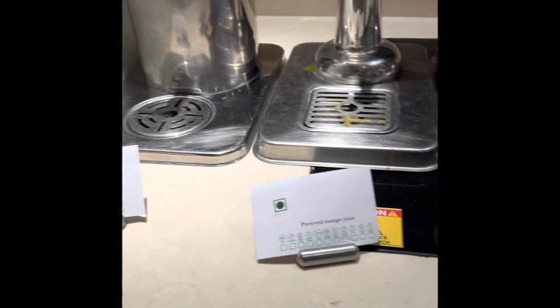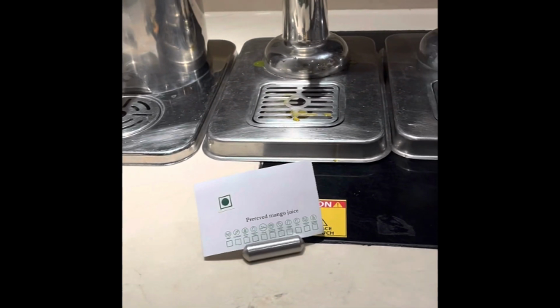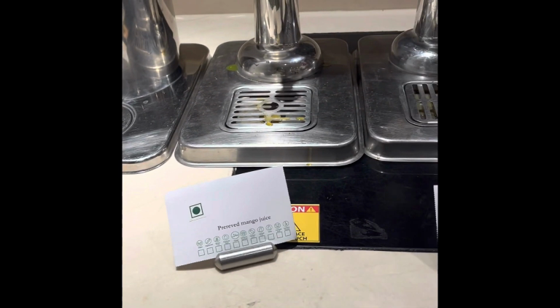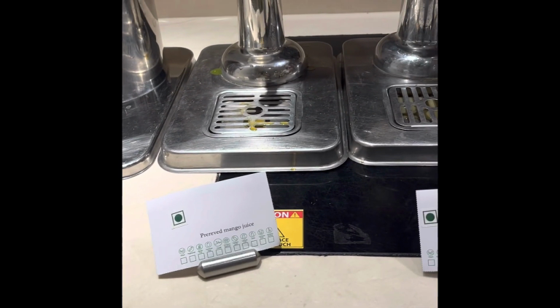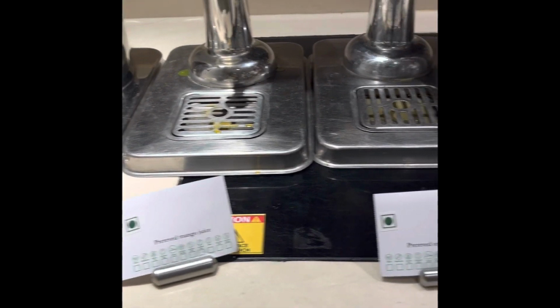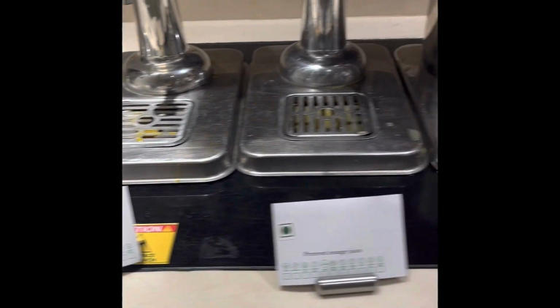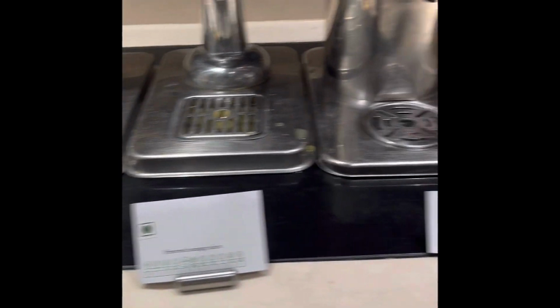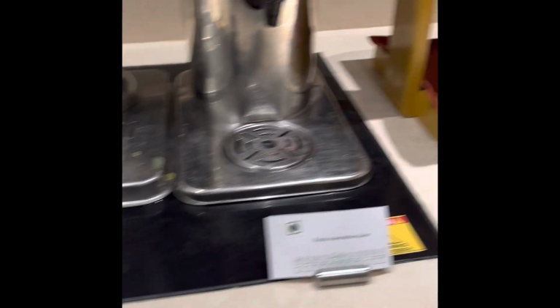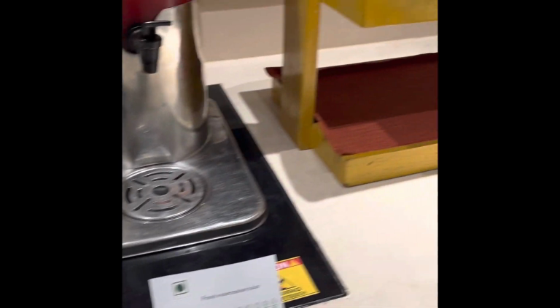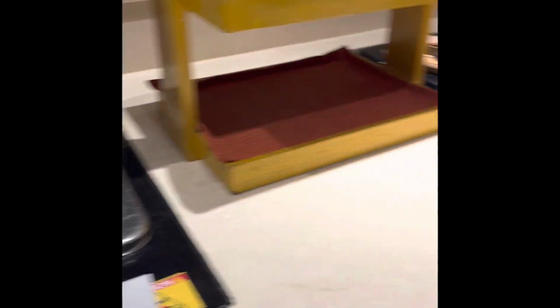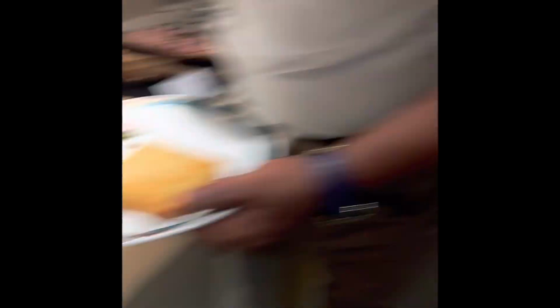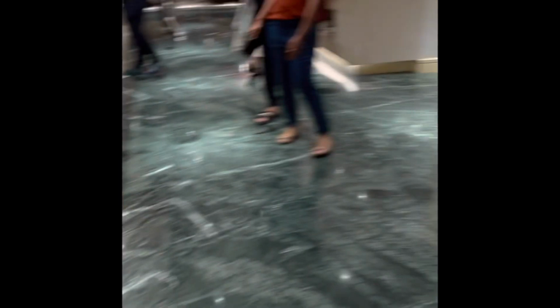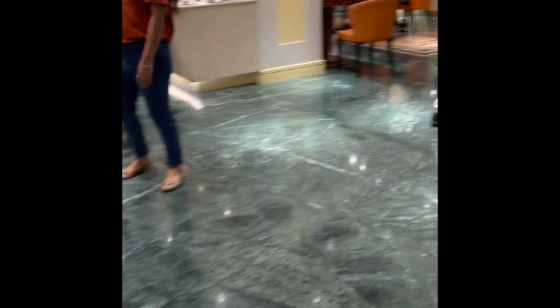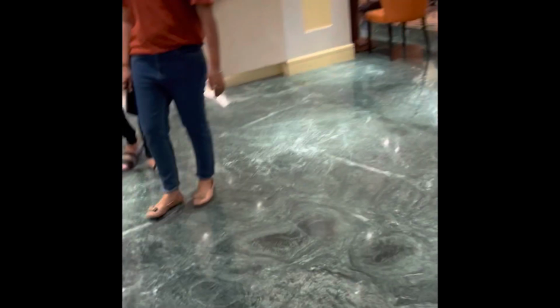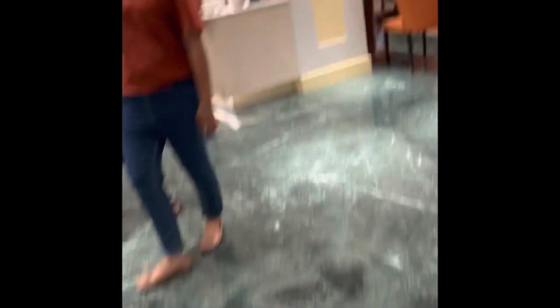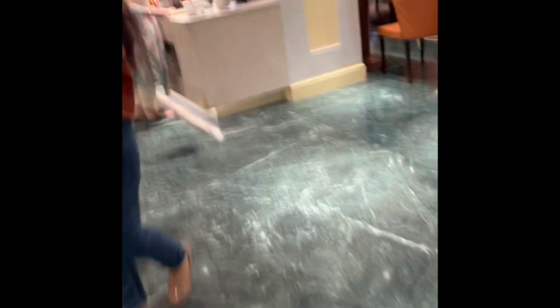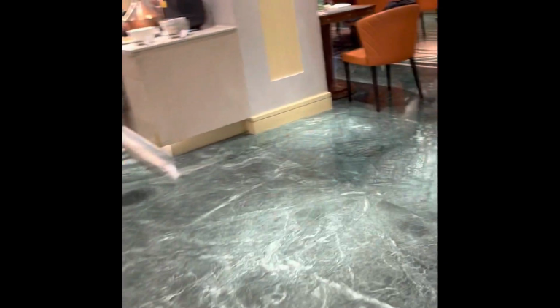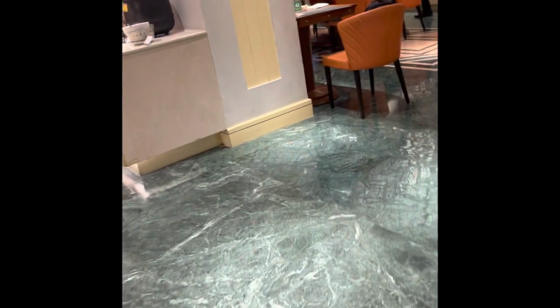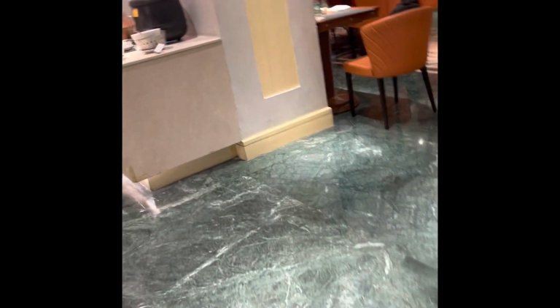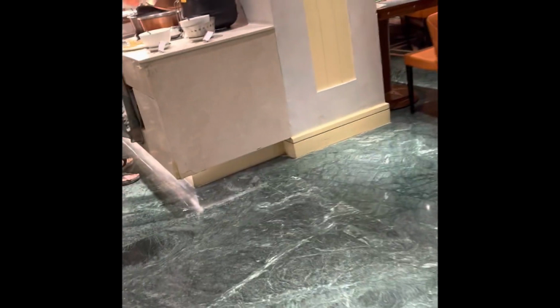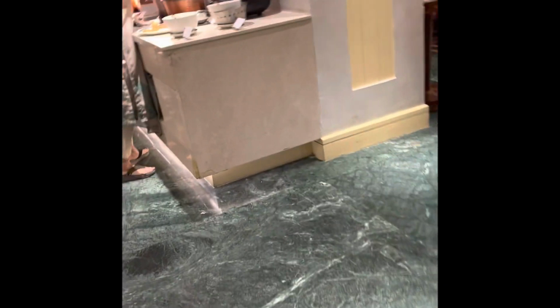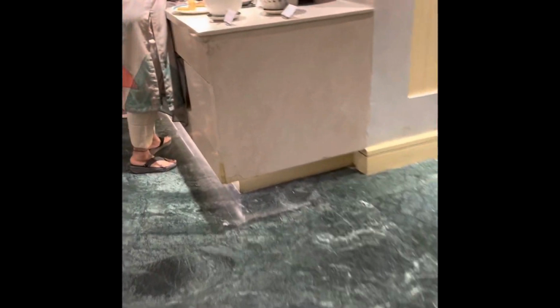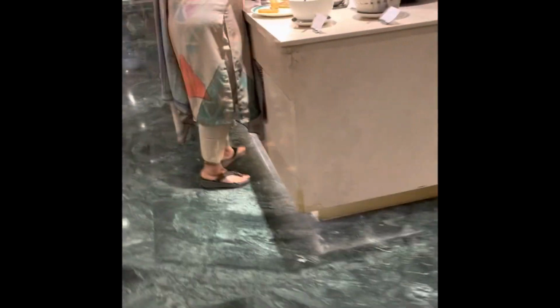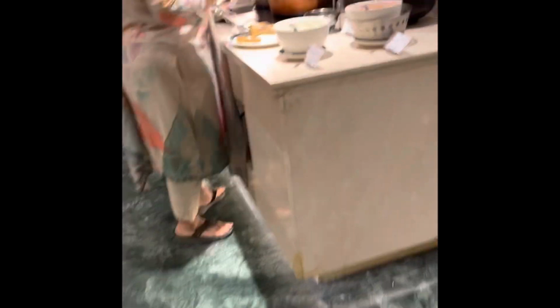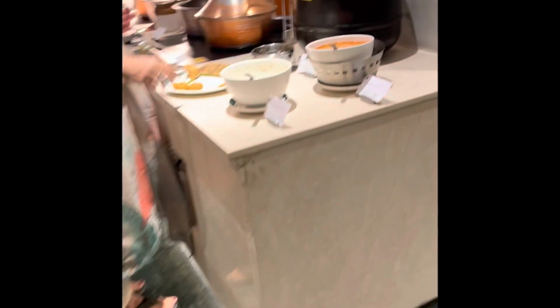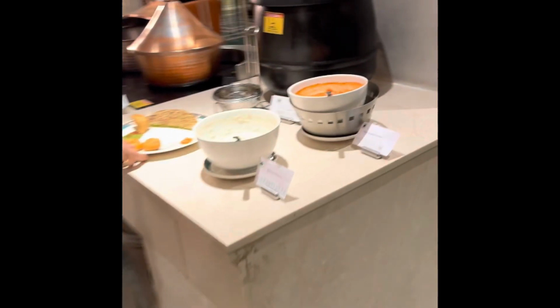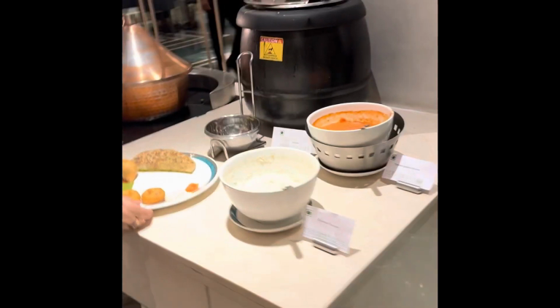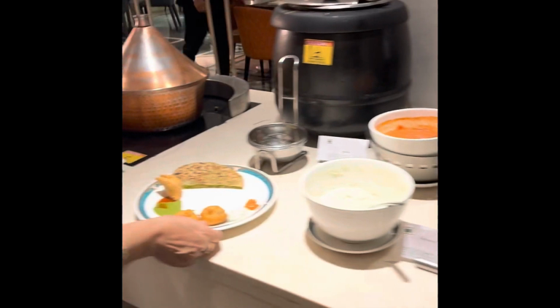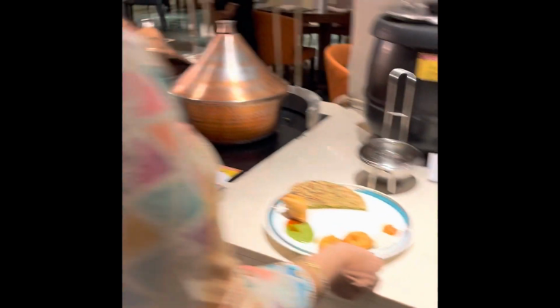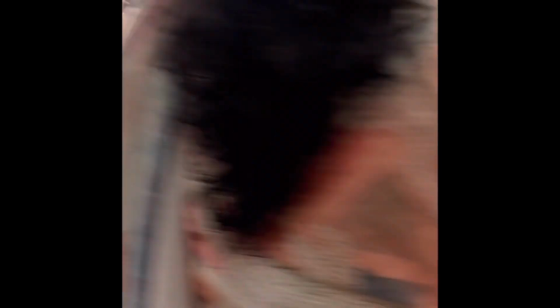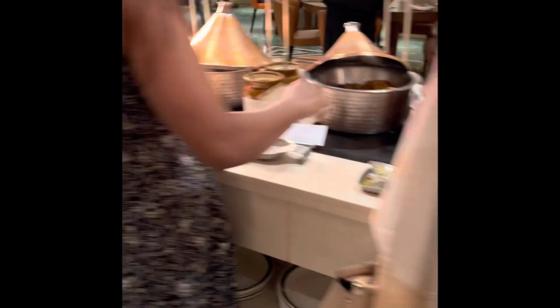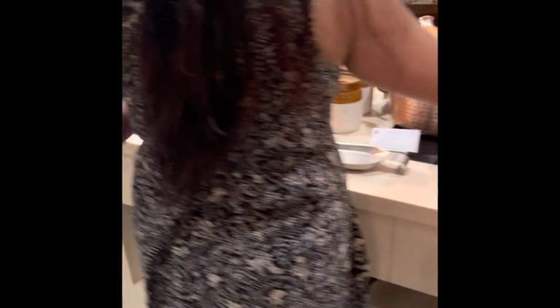There is a juice counter — you have fresh as well as canned juice, iced water. The watermelon juice was a fresh one and the rest were all canned. Now we go to the other section.